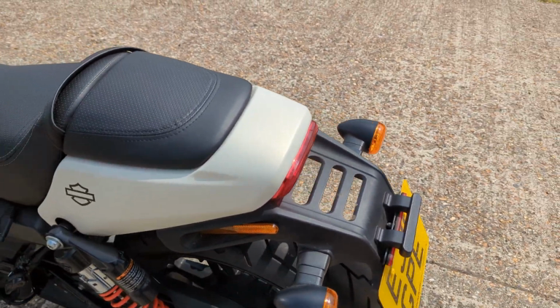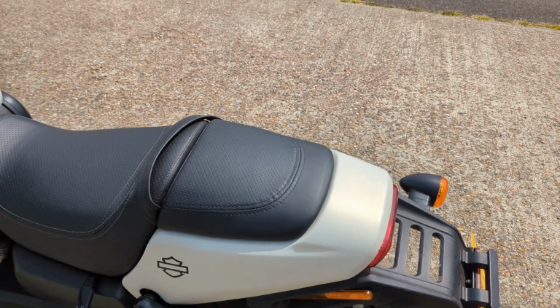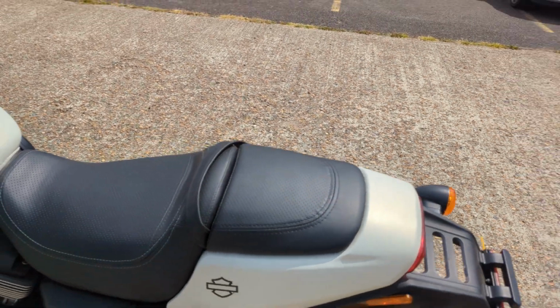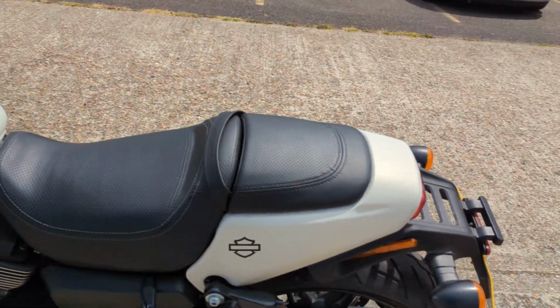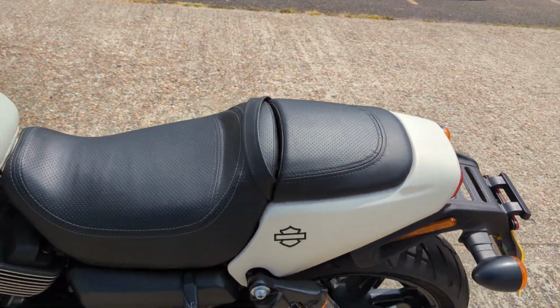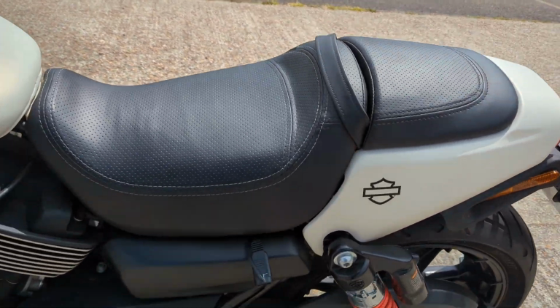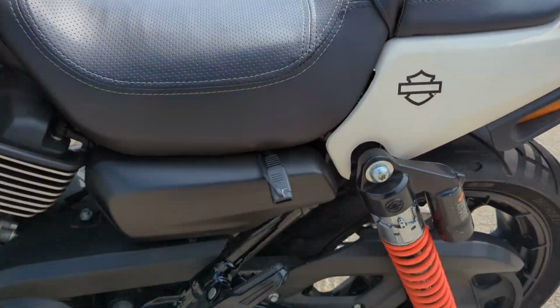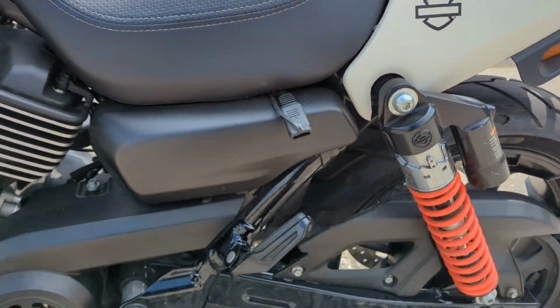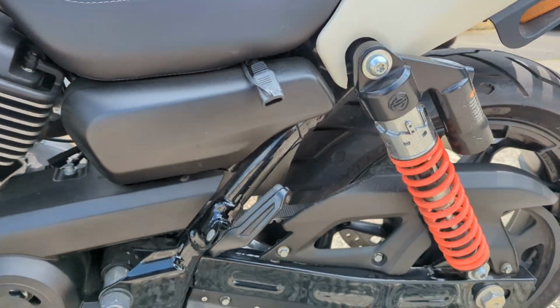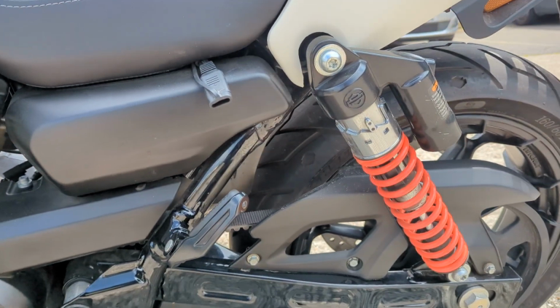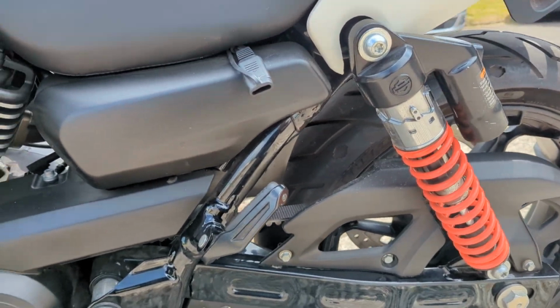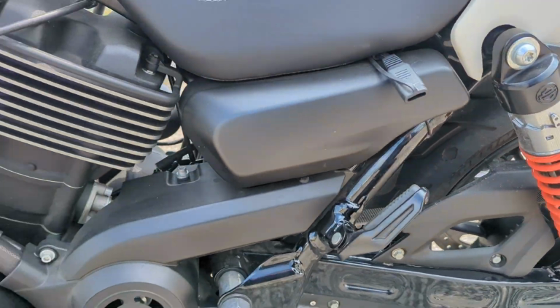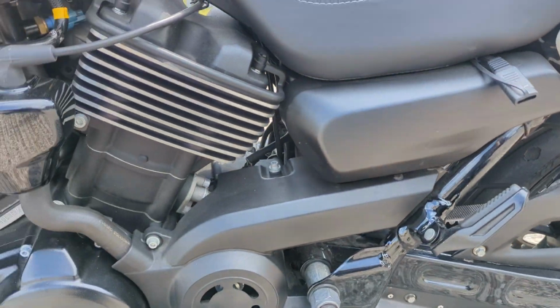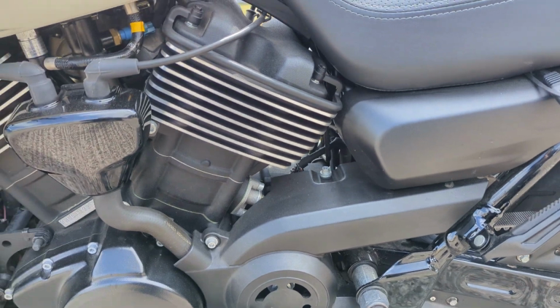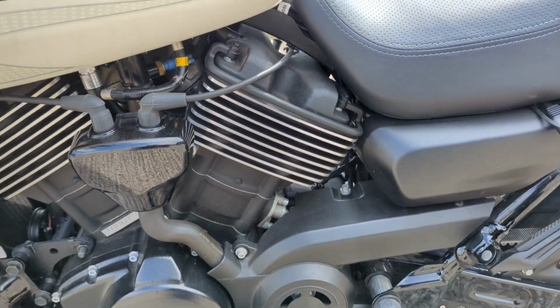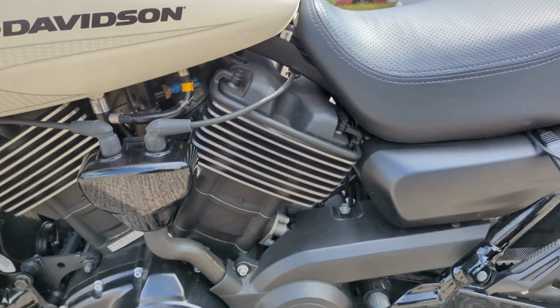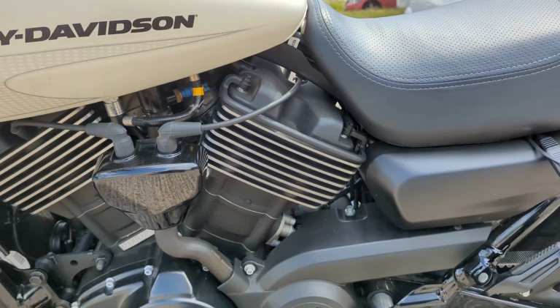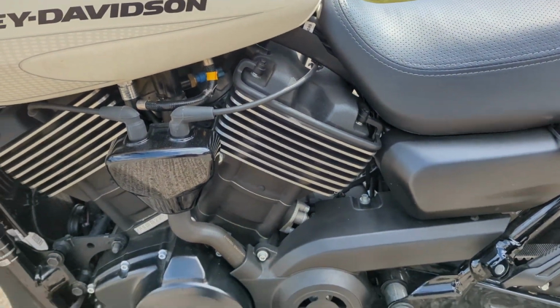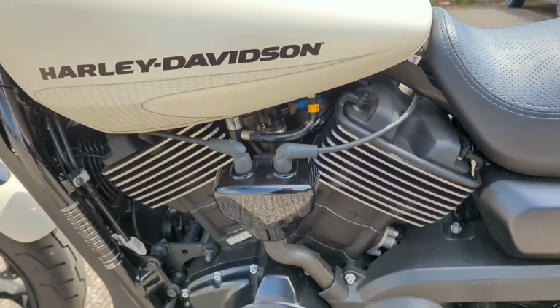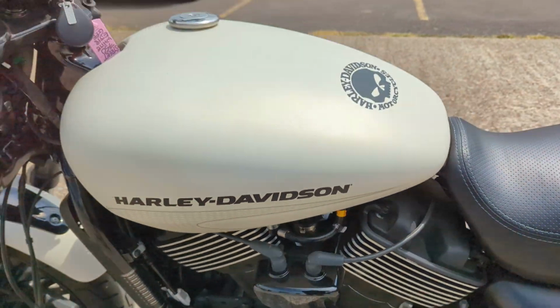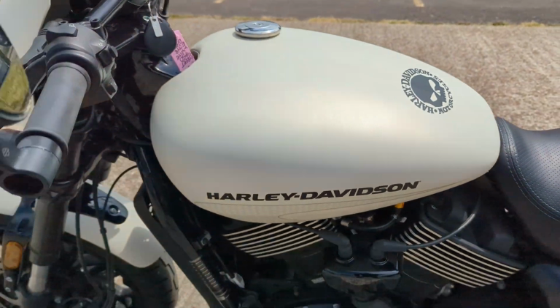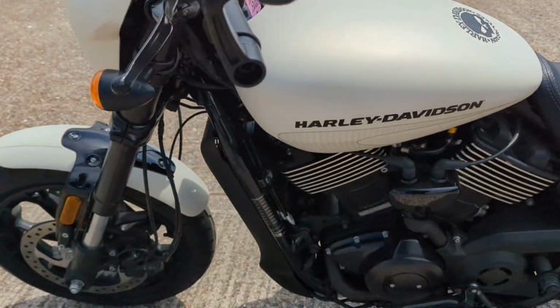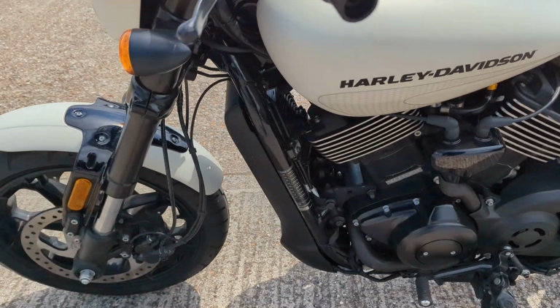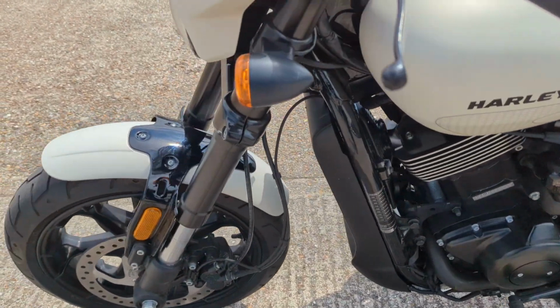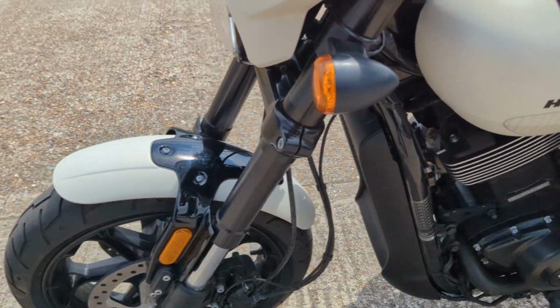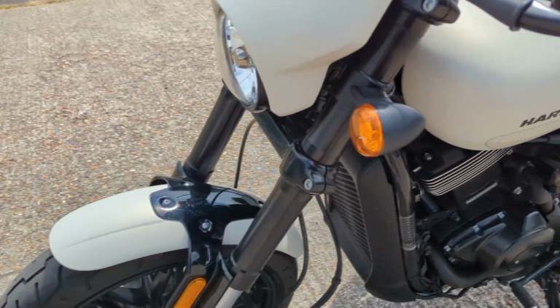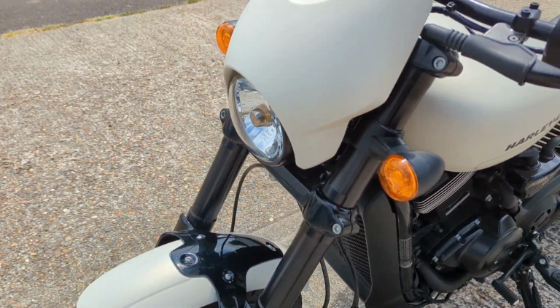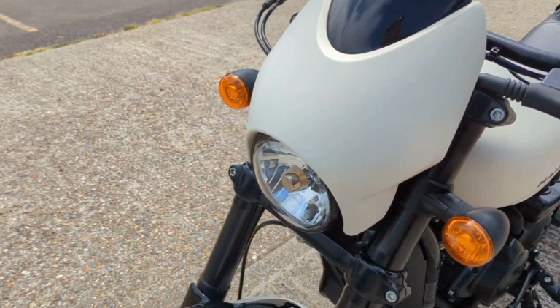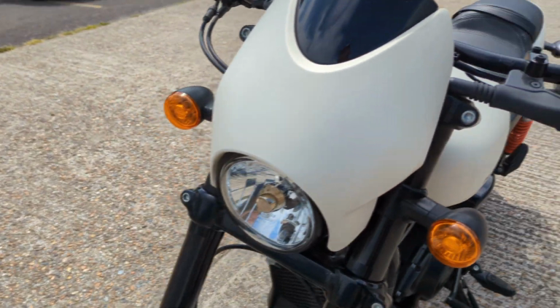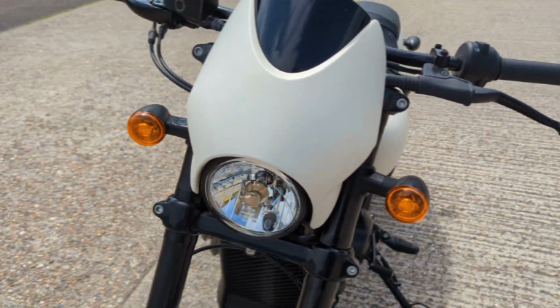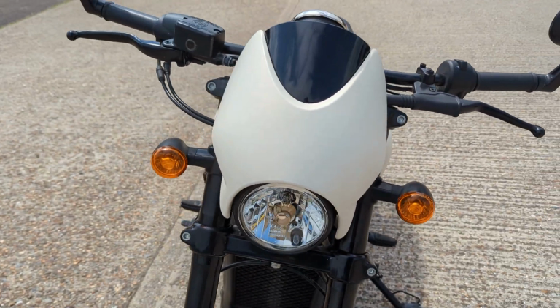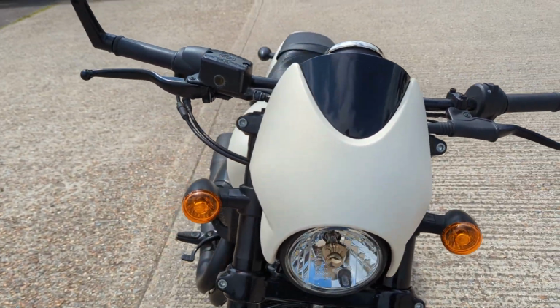It'll go through our workshop as normal before it leaves us, and it will be cleaned. This is exactly how it came in to us — I mean it's clean anyway, but it will be cleaned as well.